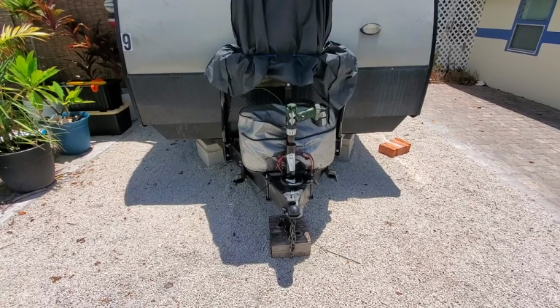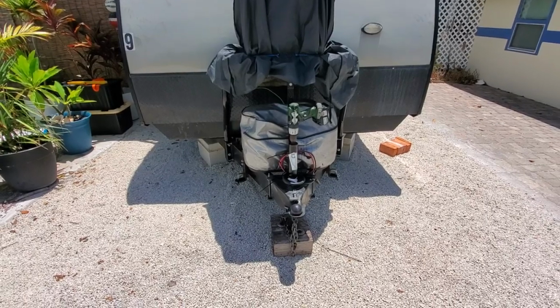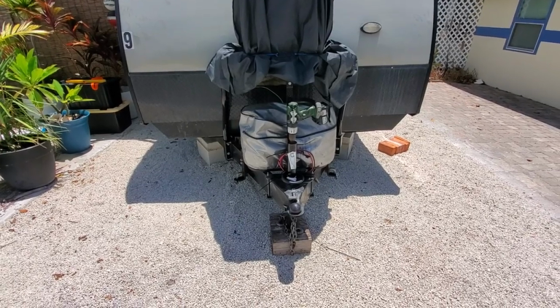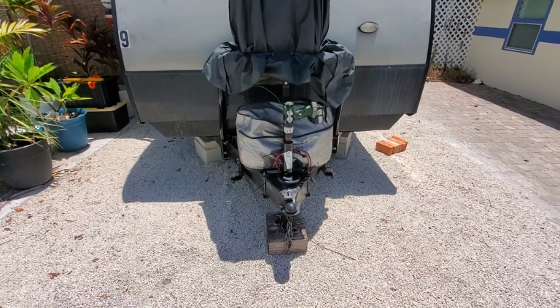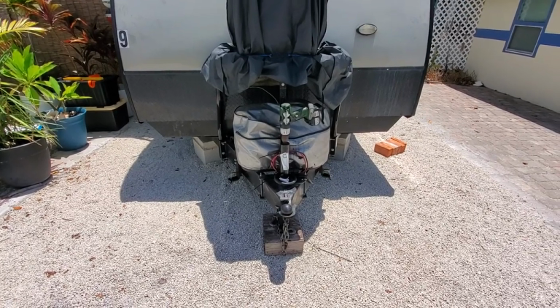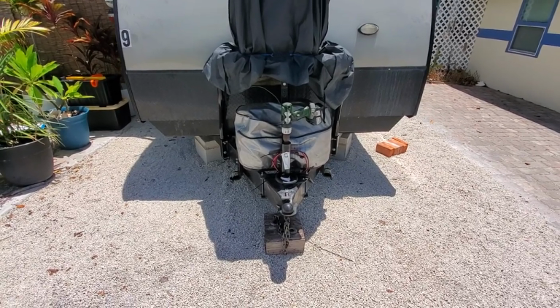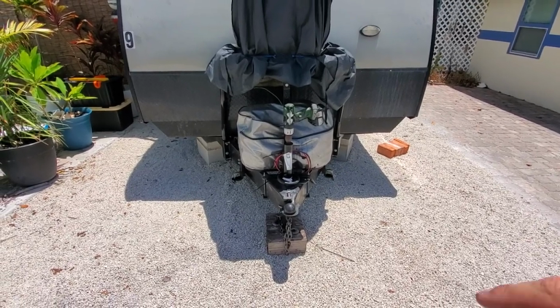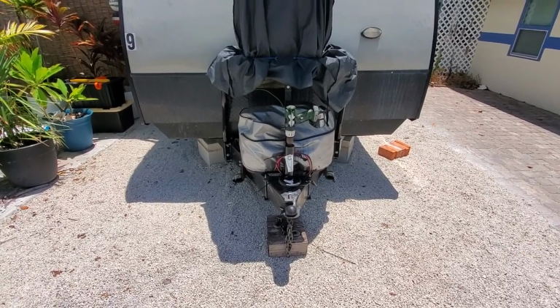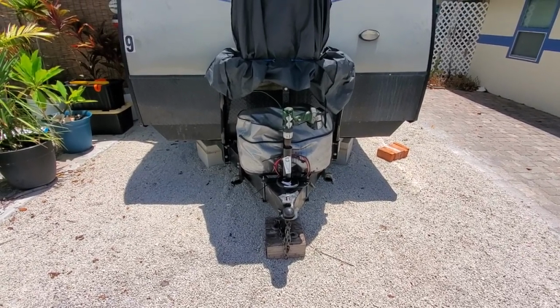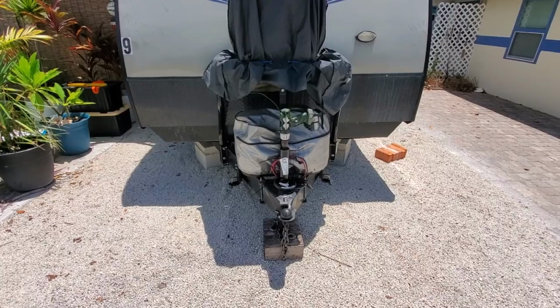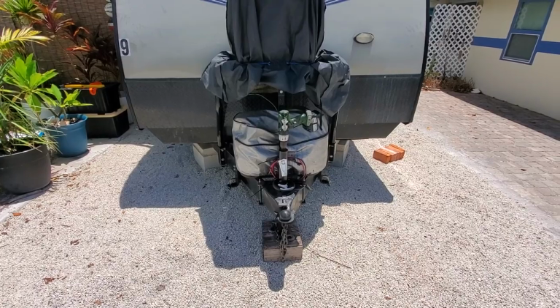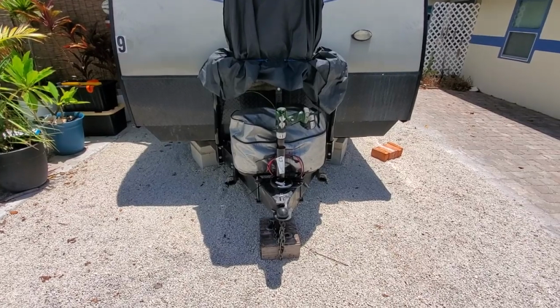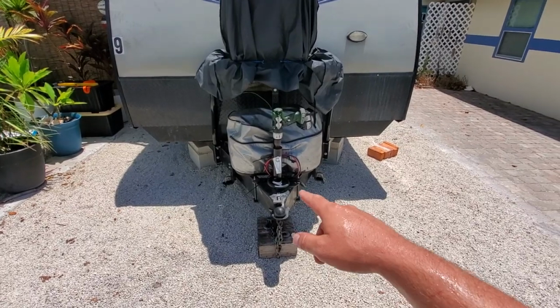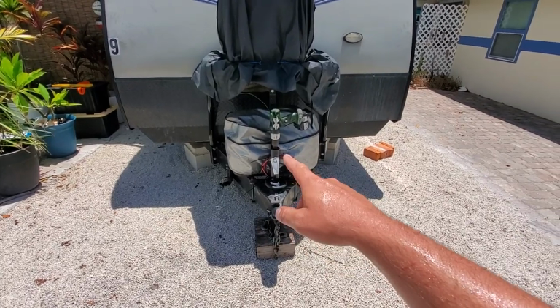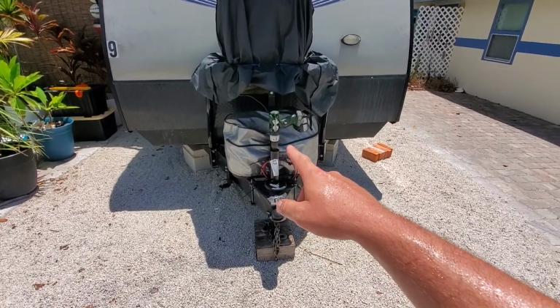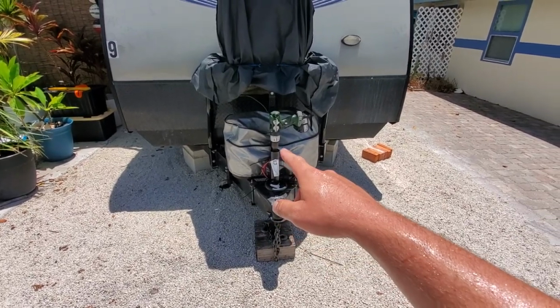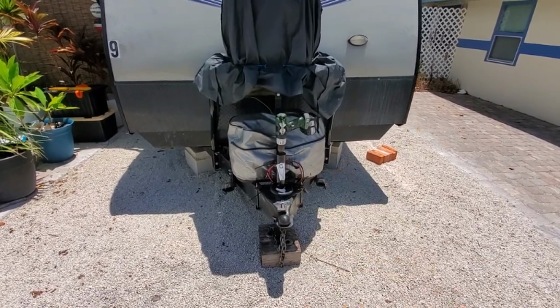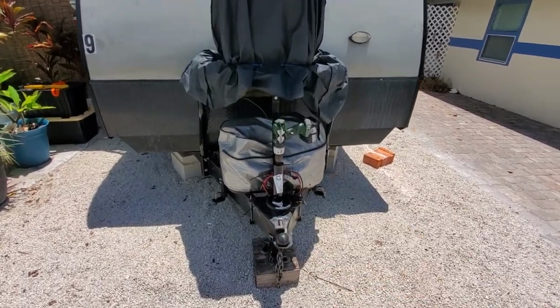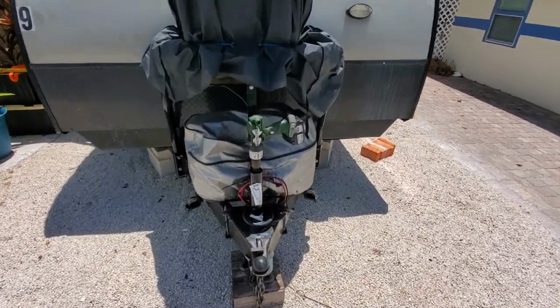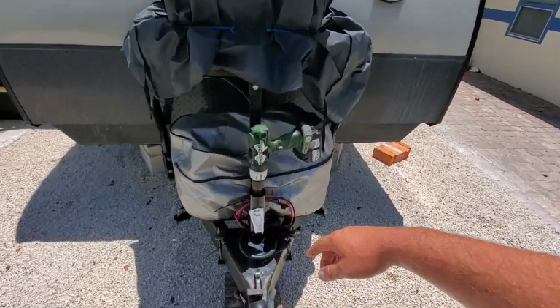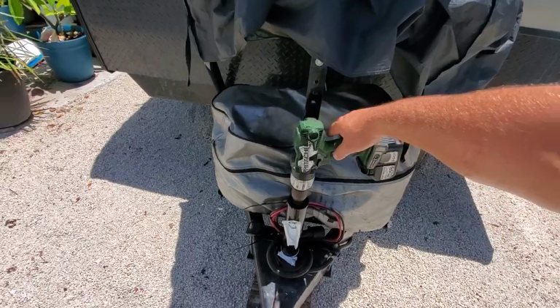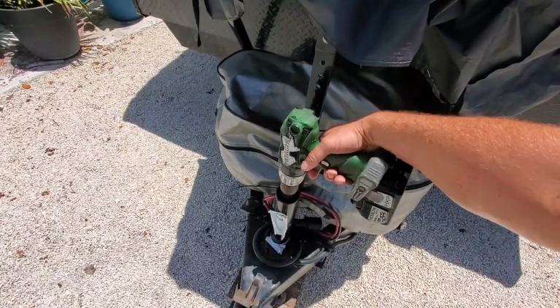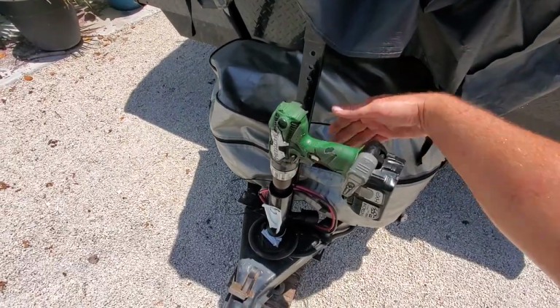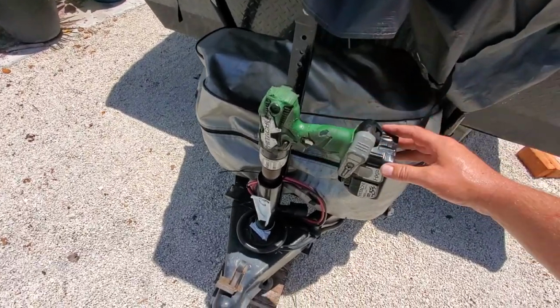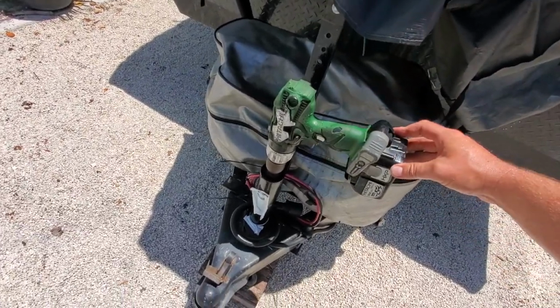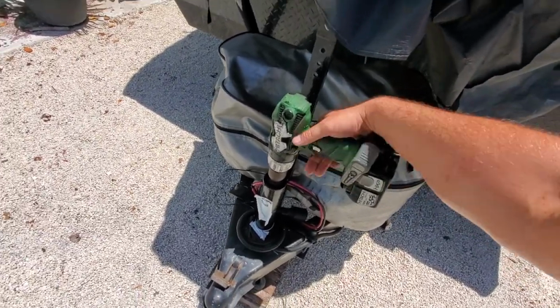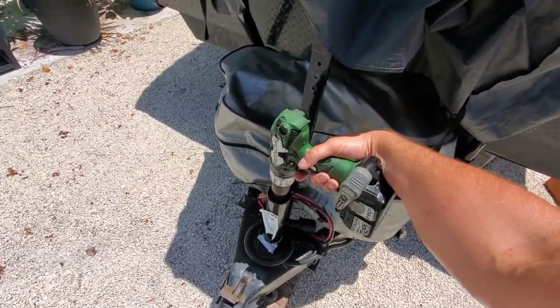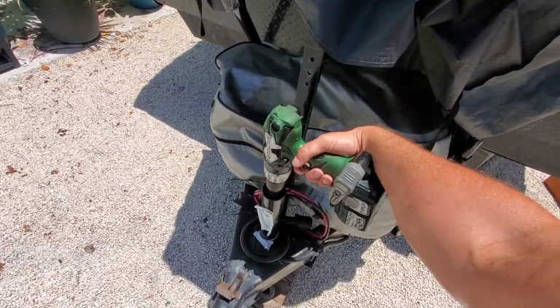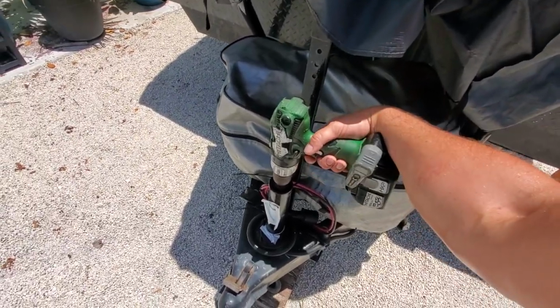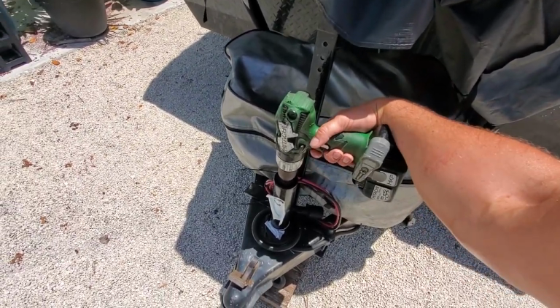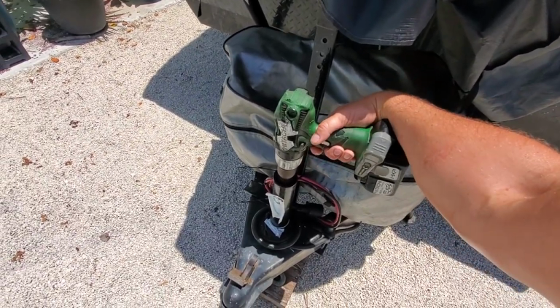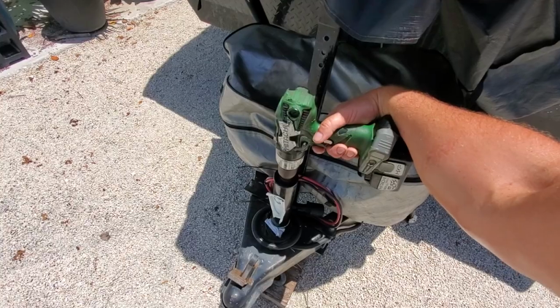Hey, what's up YouTubers? If you don't want to spend the extra money on an electric jack, just pop the handle off, put a drill on there, put it at low. This is an 18-volt Hitachi. Just like that, guys.